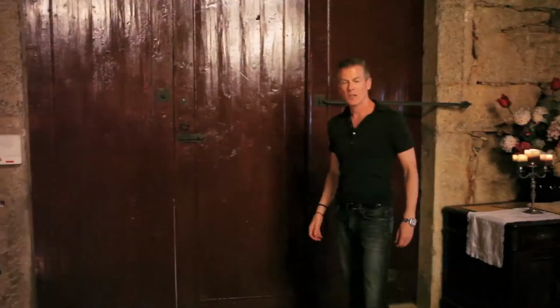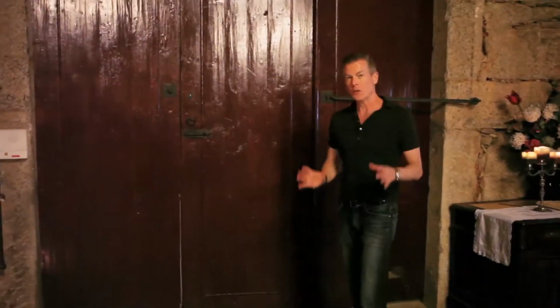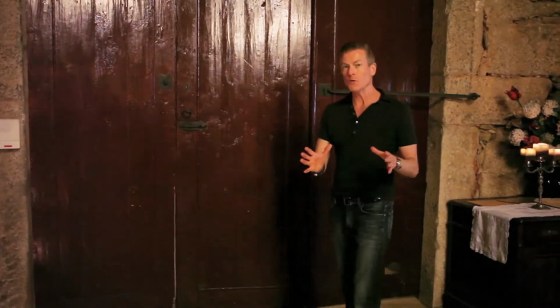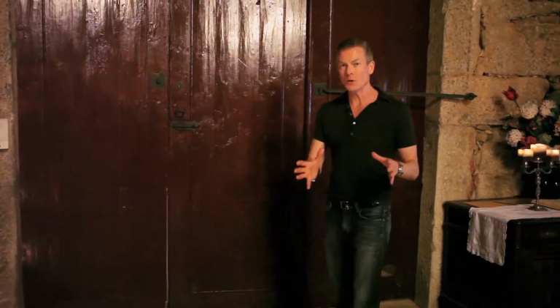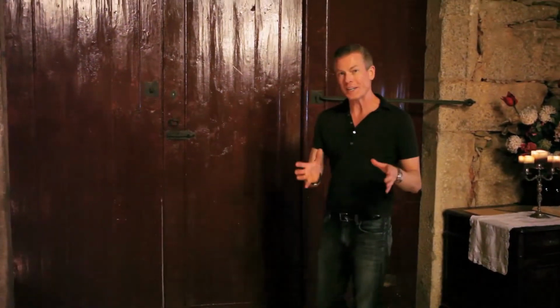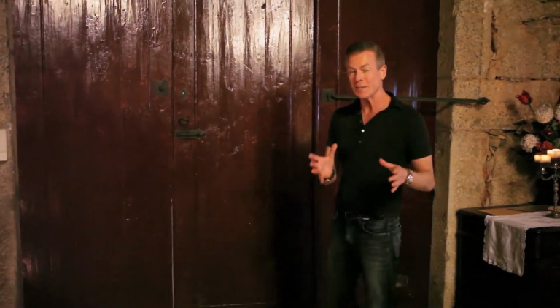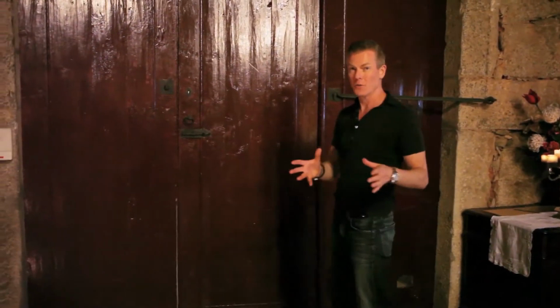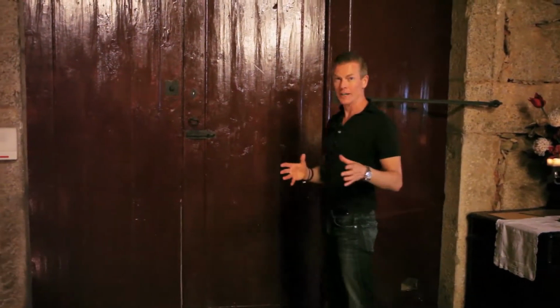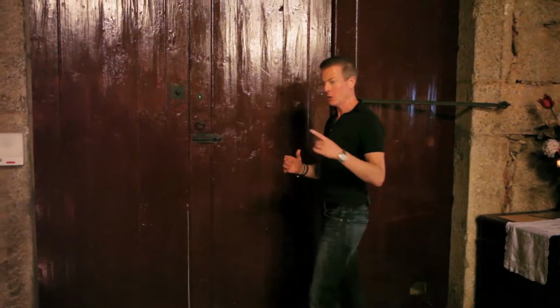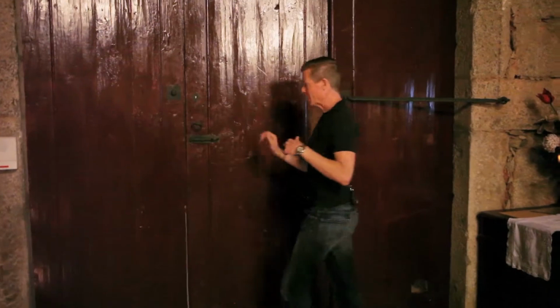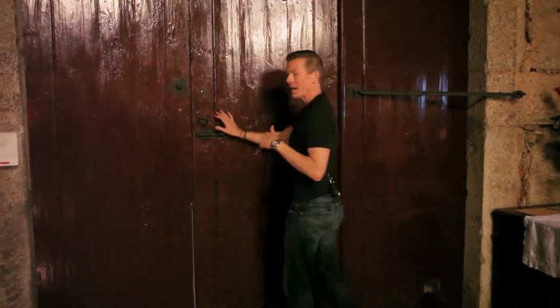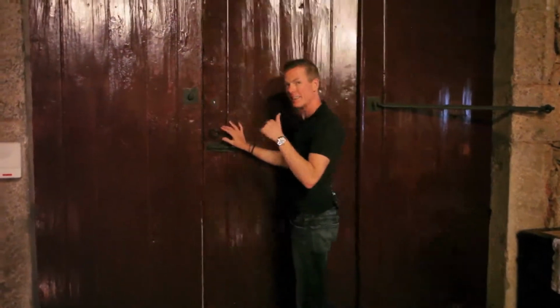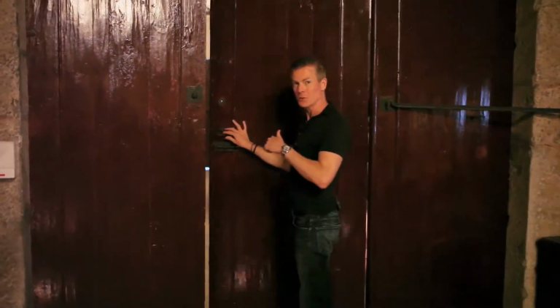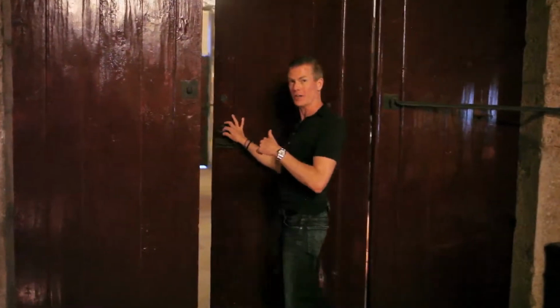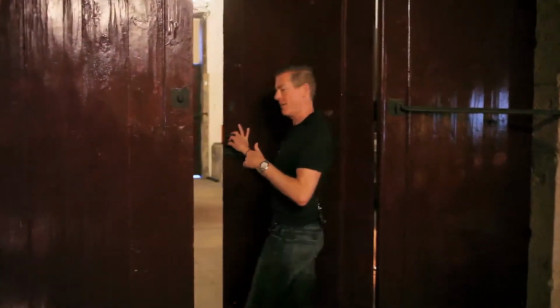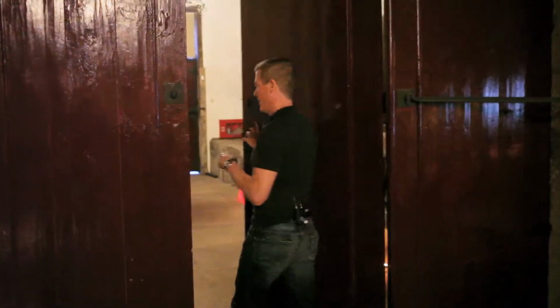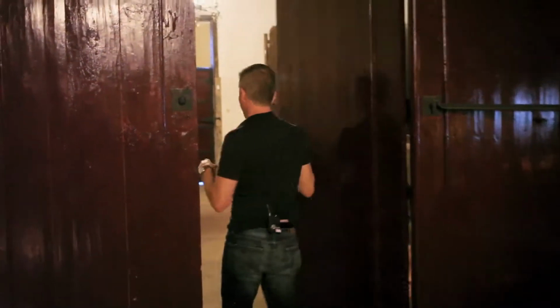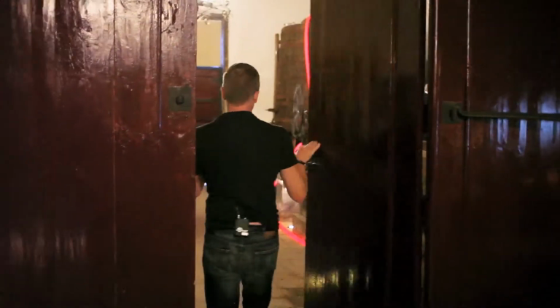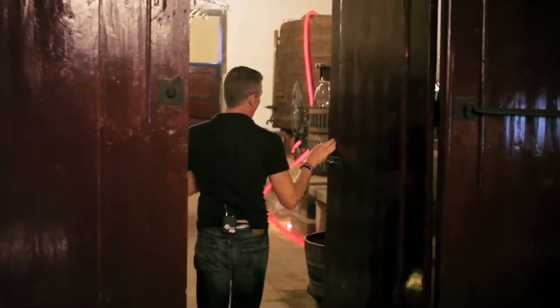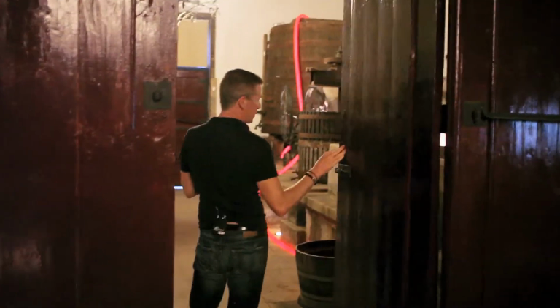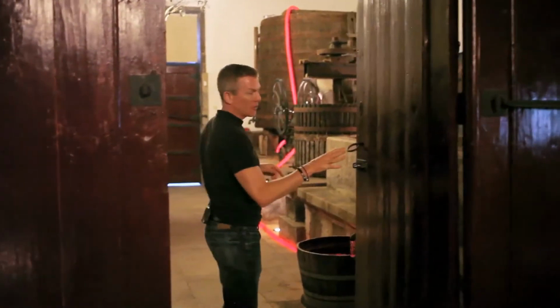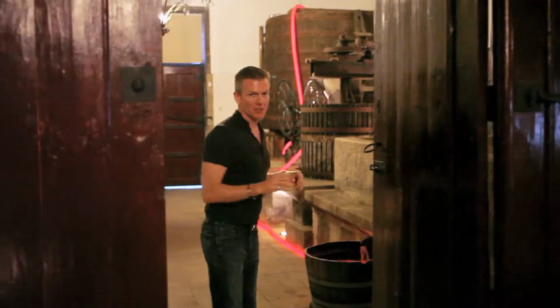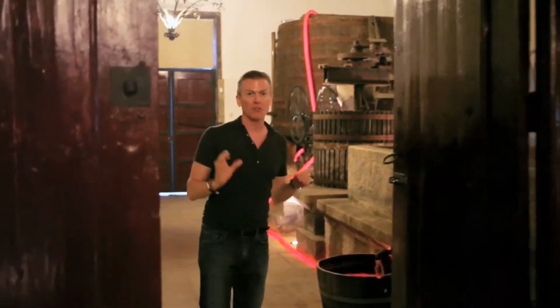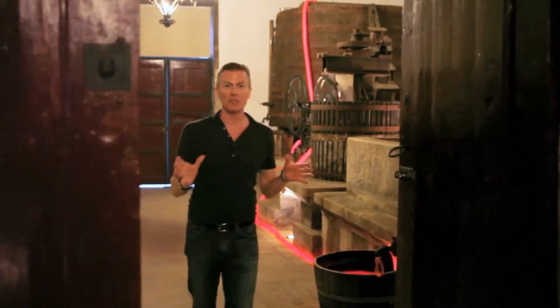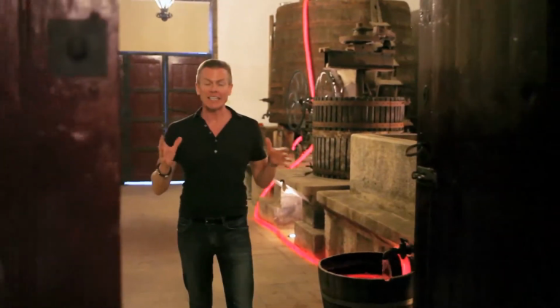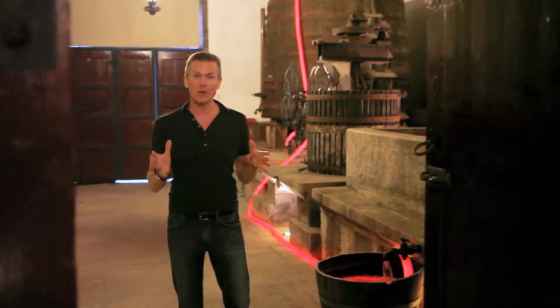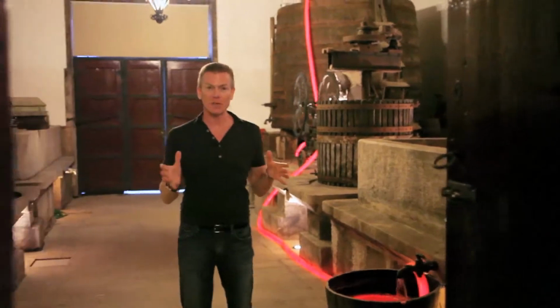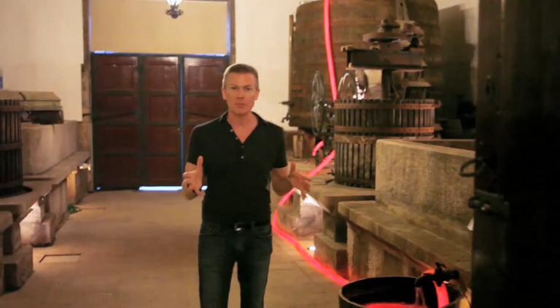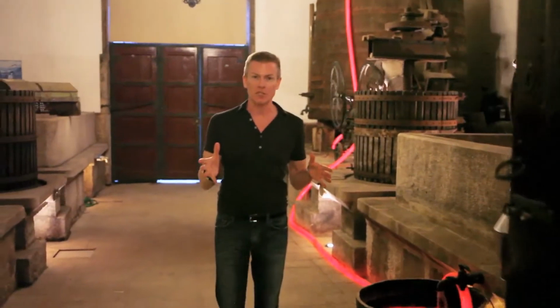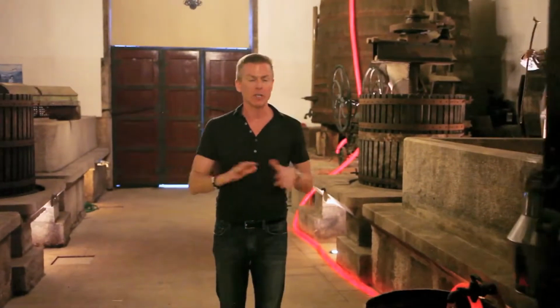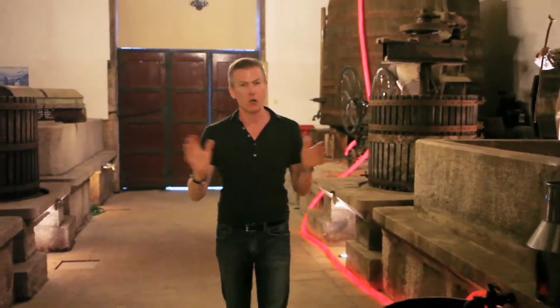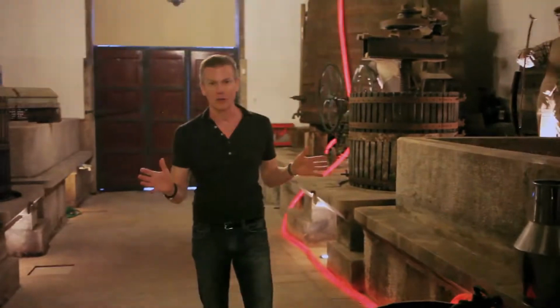You can do more than just get a taste of the wine. You can come behind this door and experience the first interactive wine museum in all of Europe.